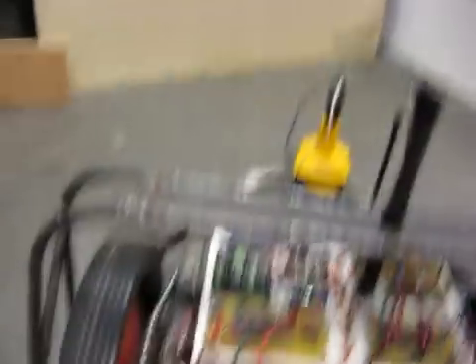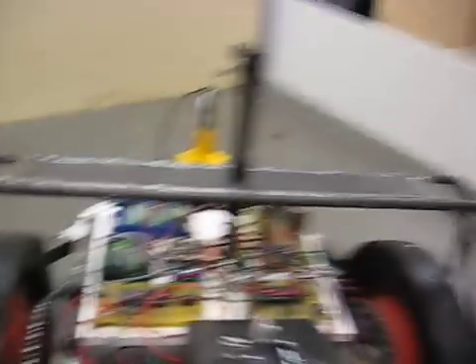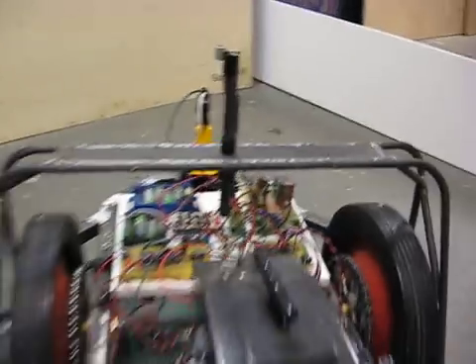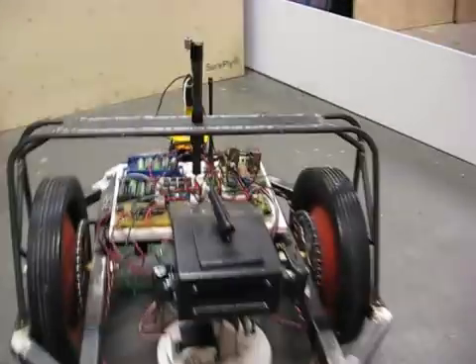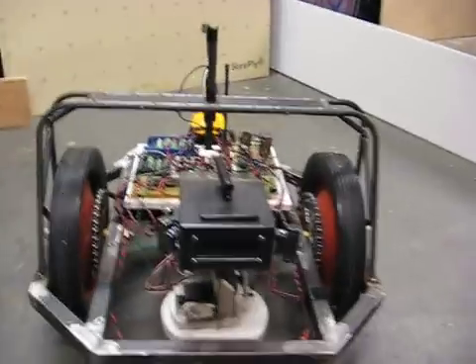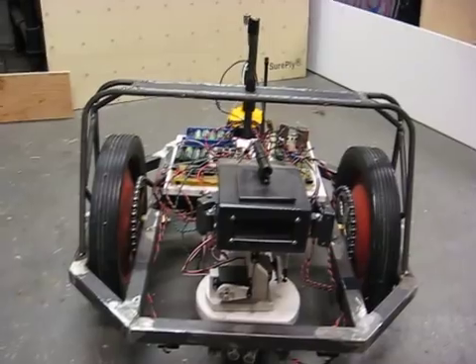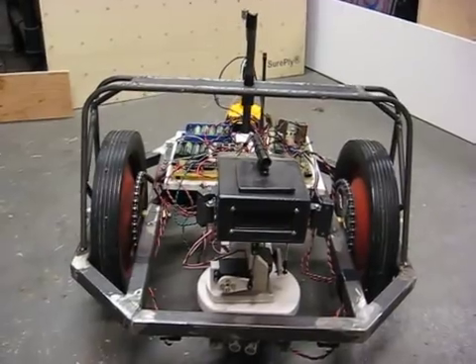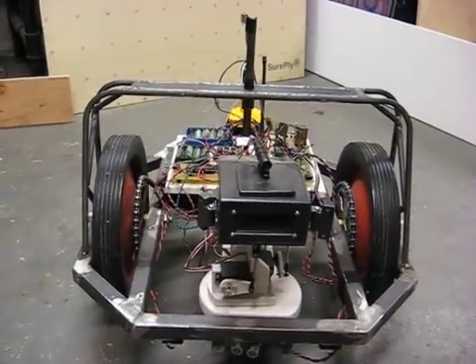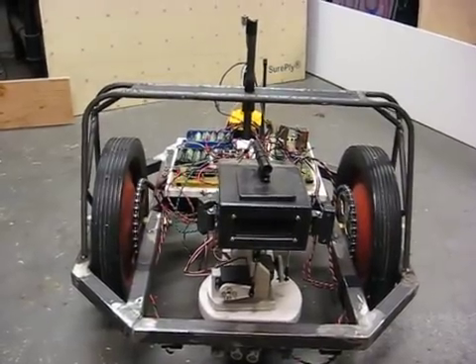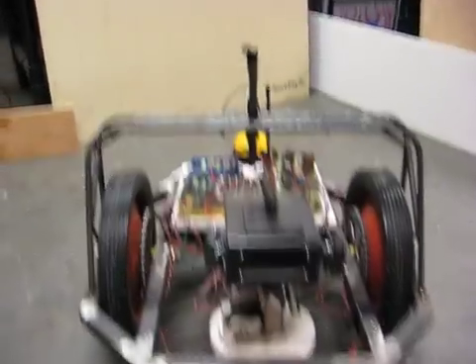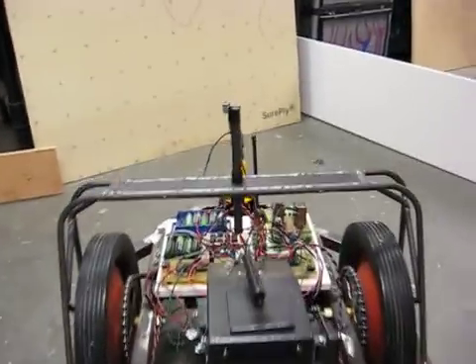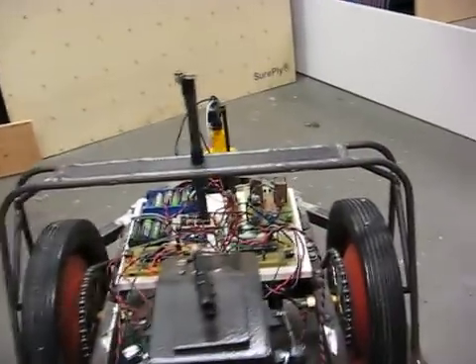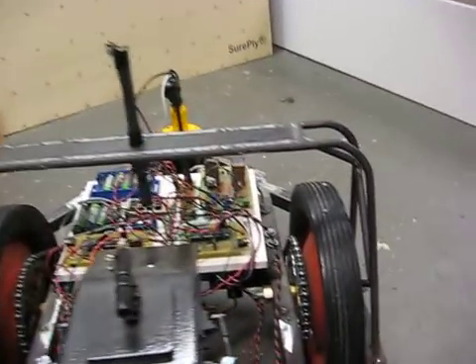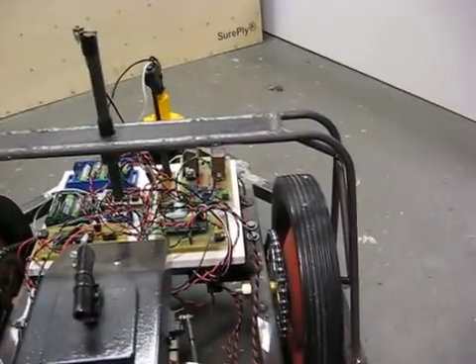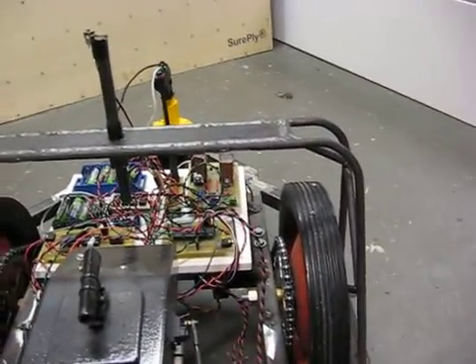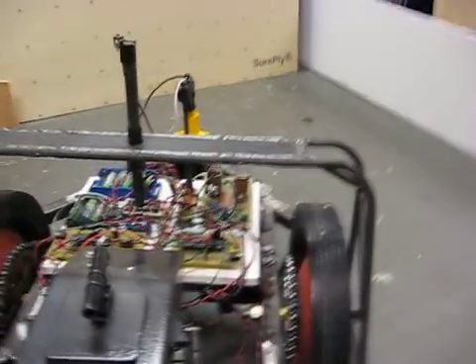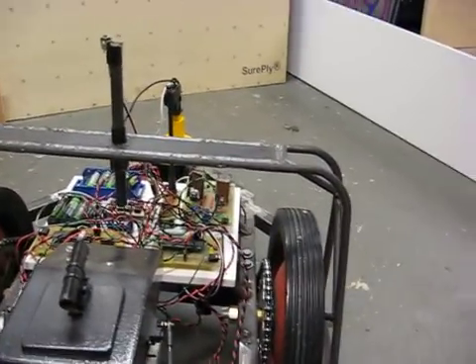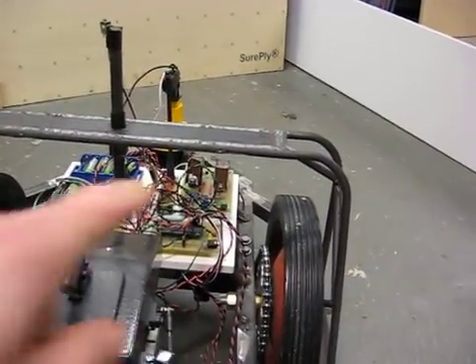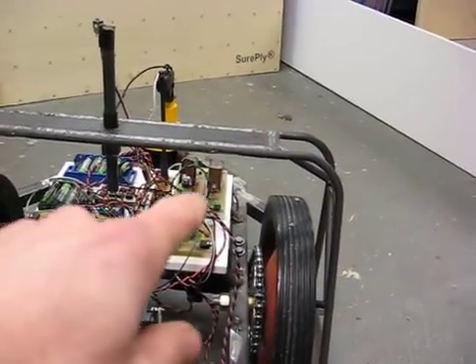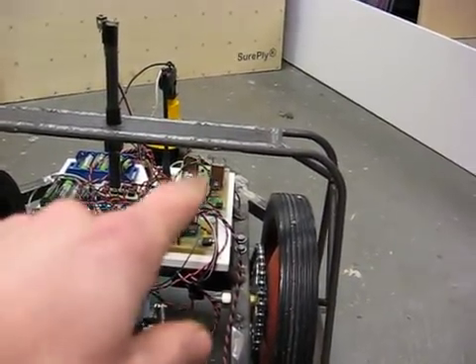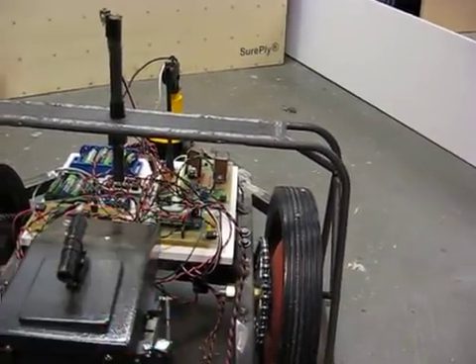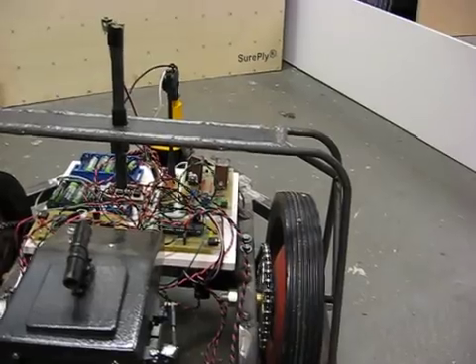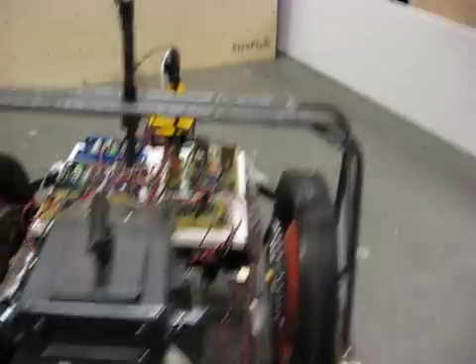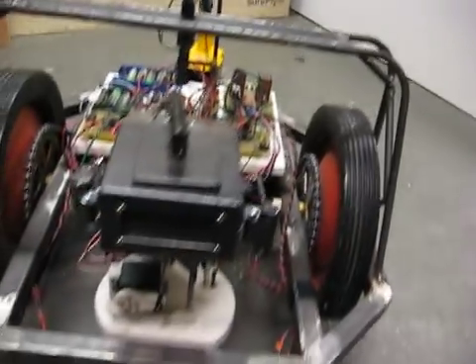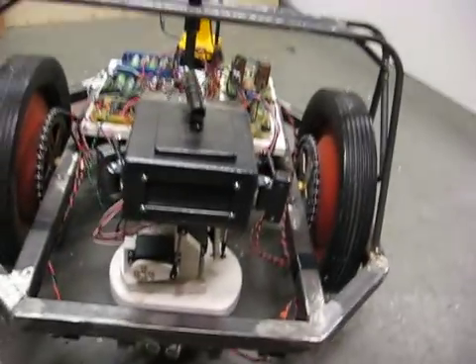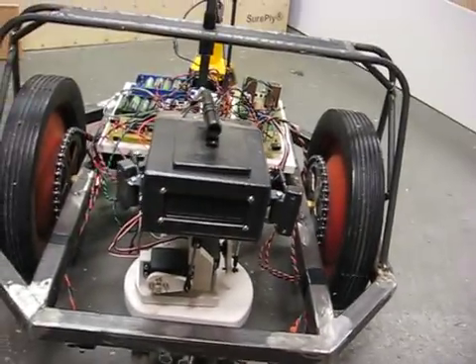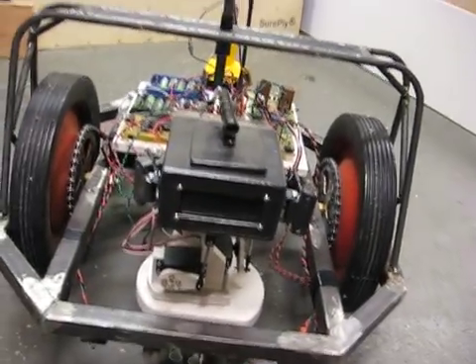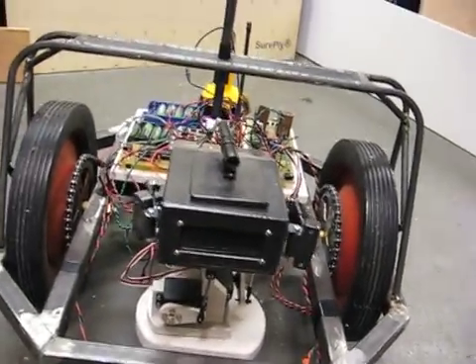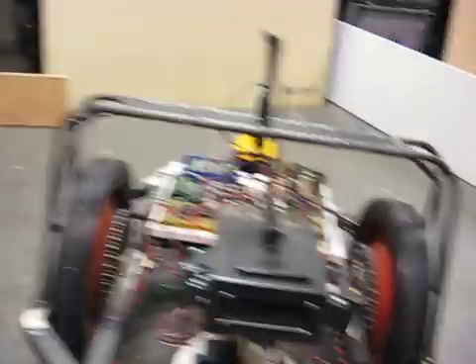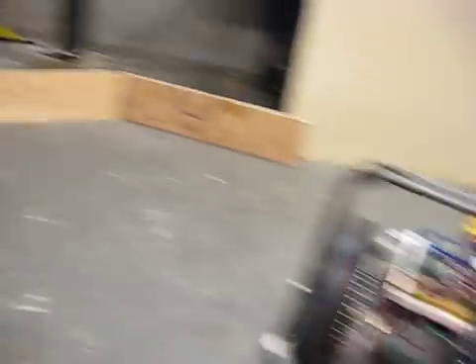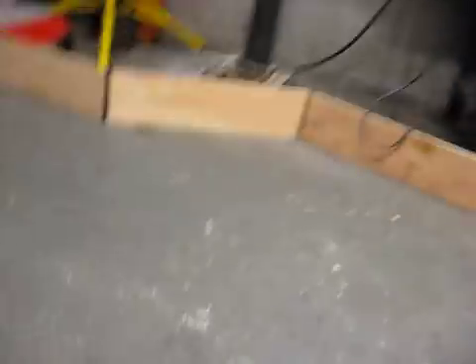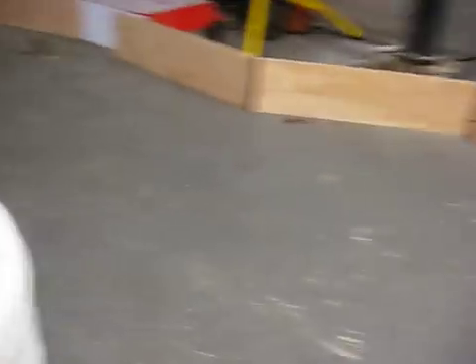Here is Walter. A little clean up here and there — I finally got some heat sinks on my motor controller. Yadda yadda yadda, but here's the fun stuff.